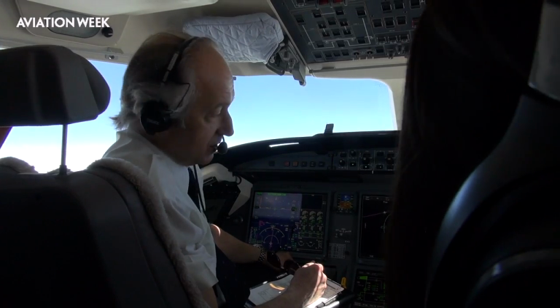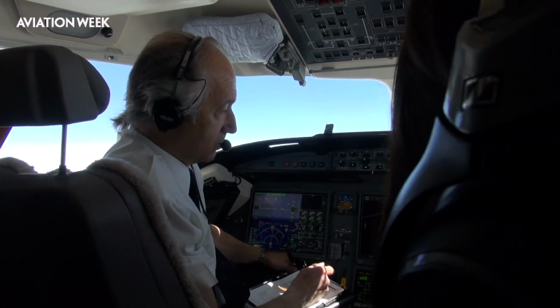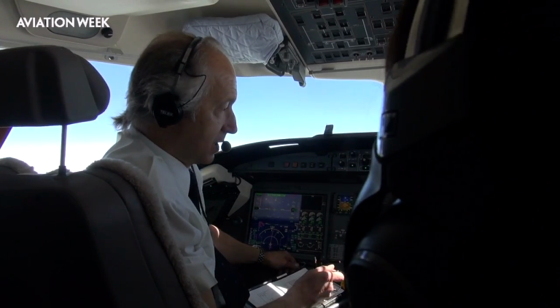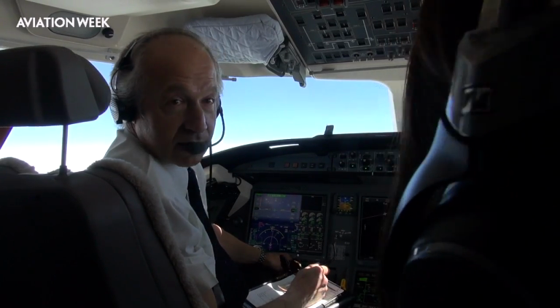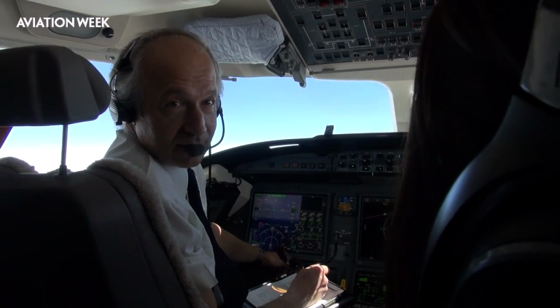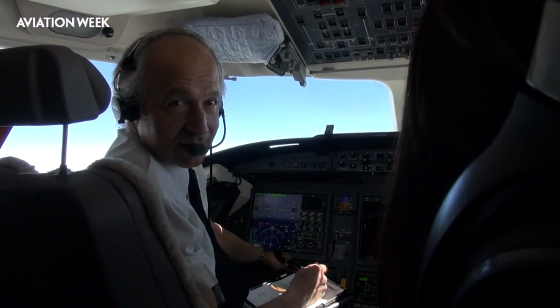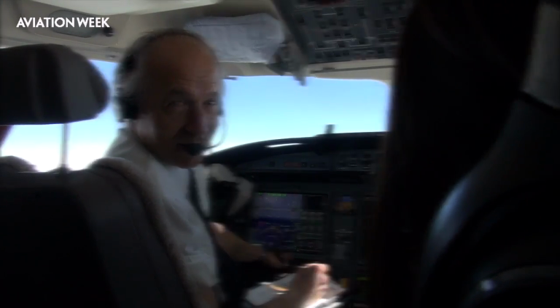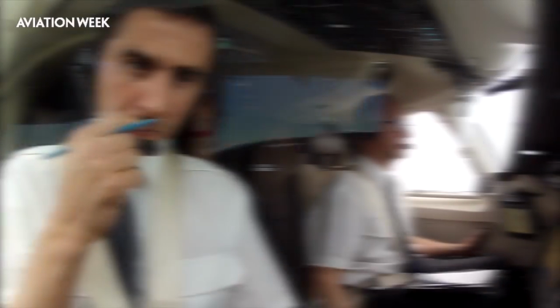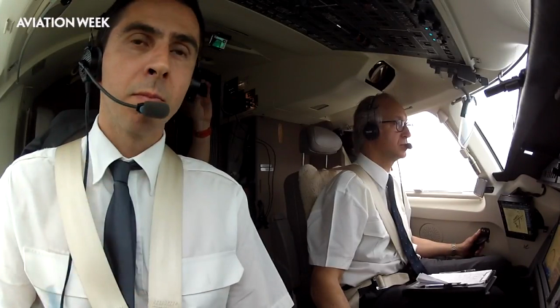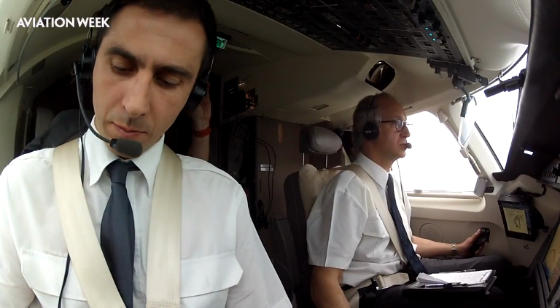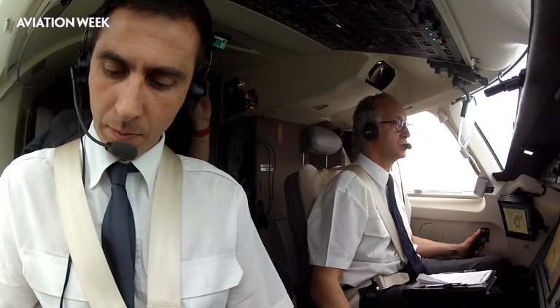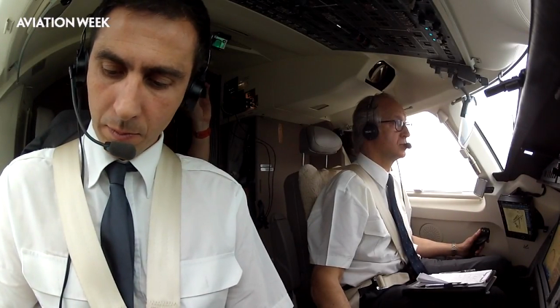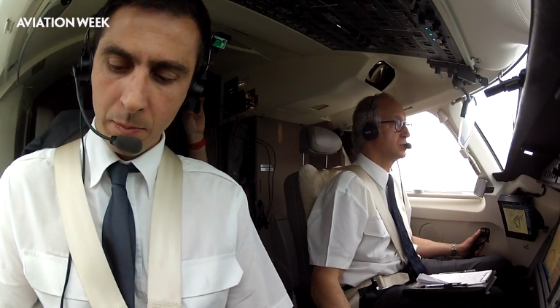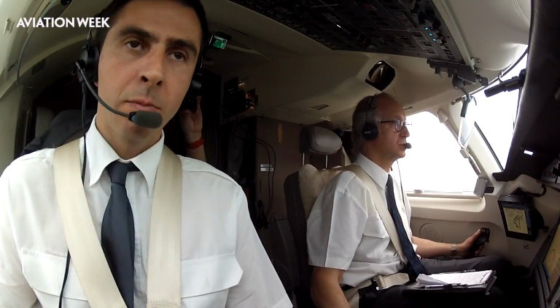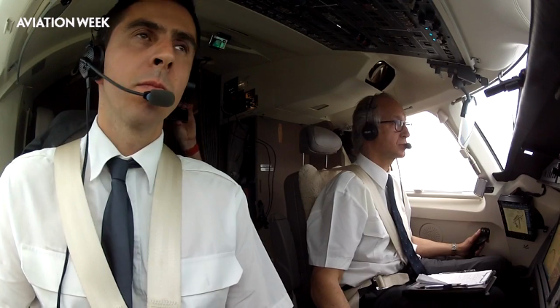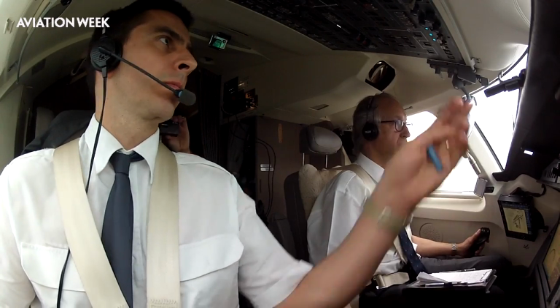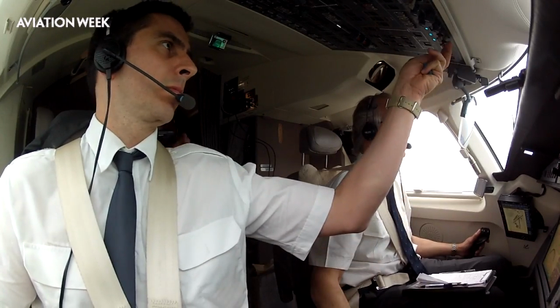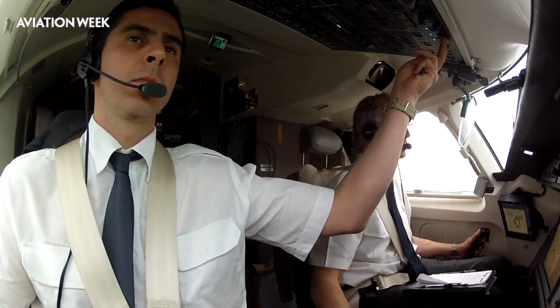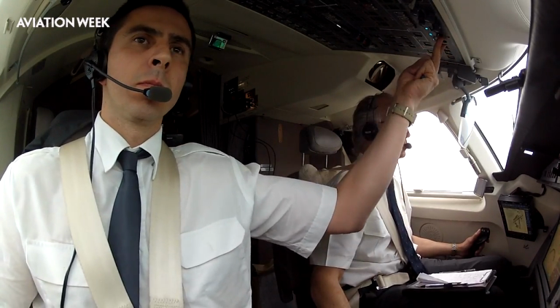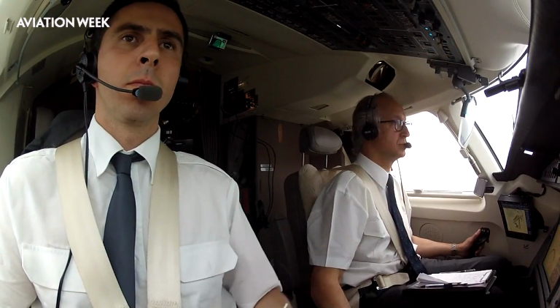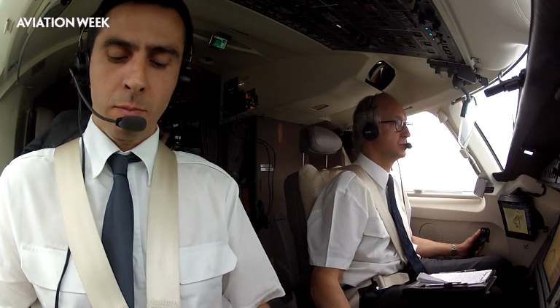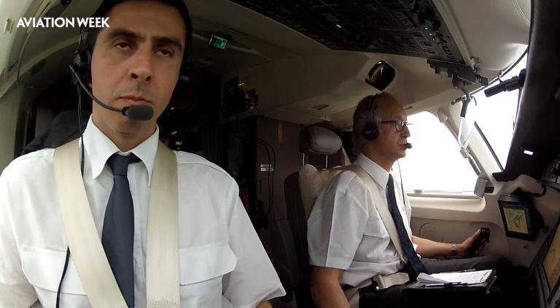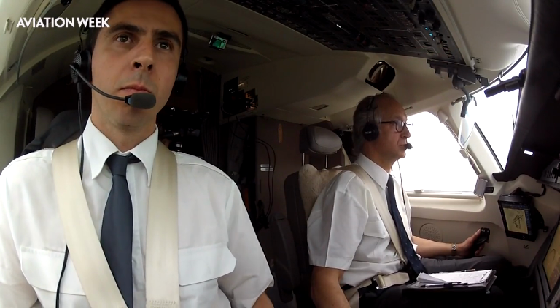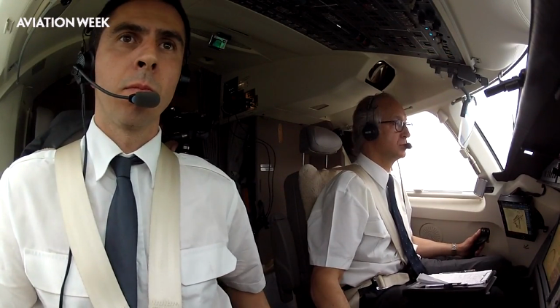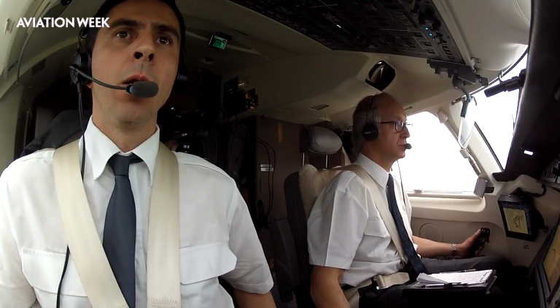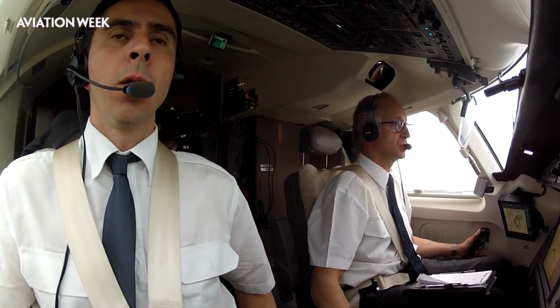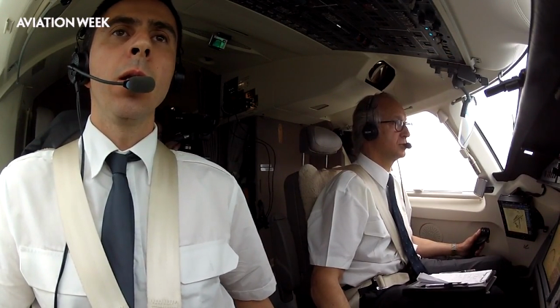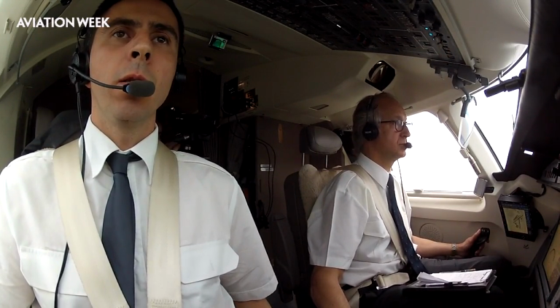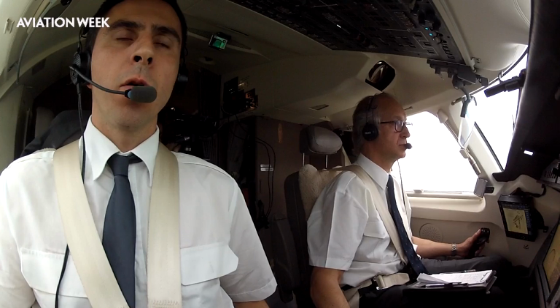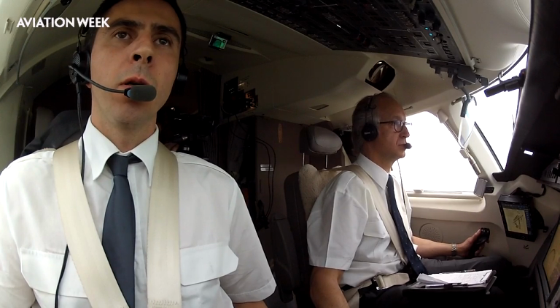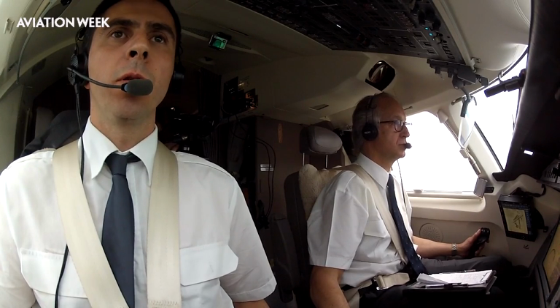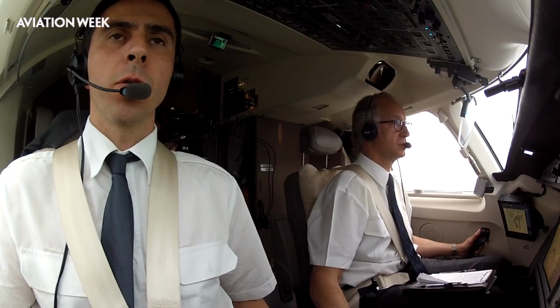Hotel Foxtrot, the surface wind is at 020, 8 knots. You're clear to land.